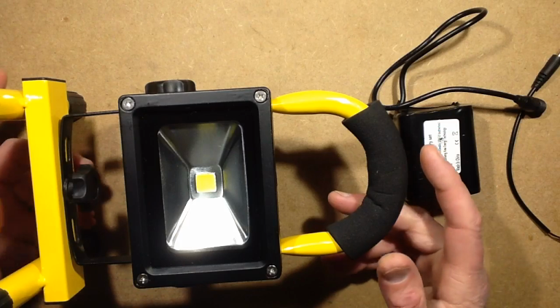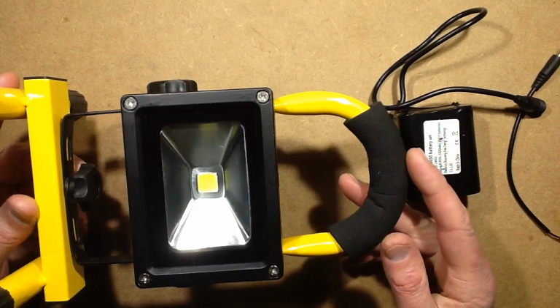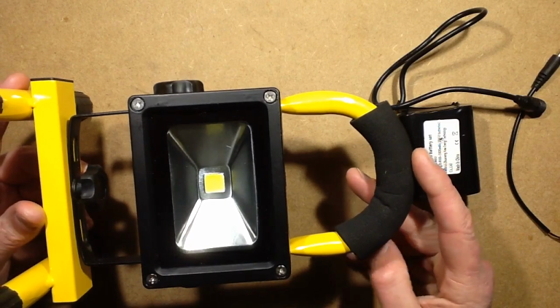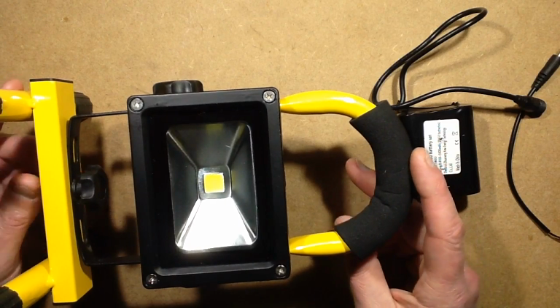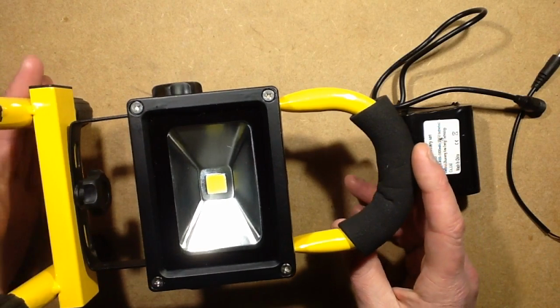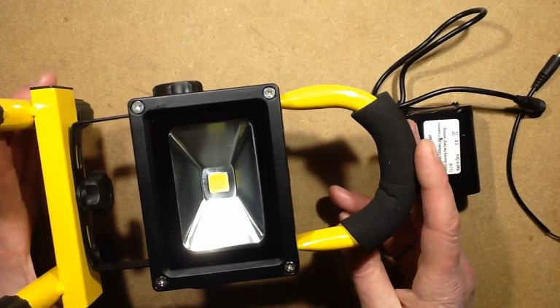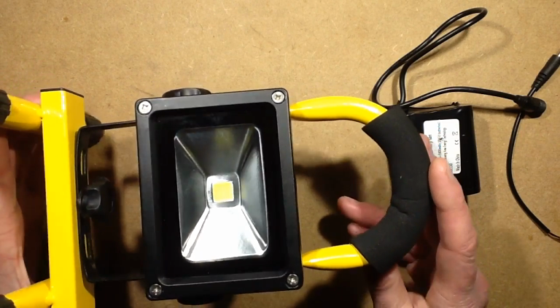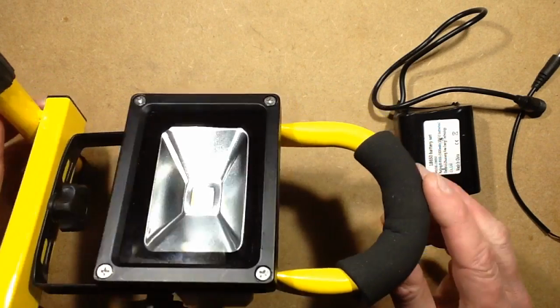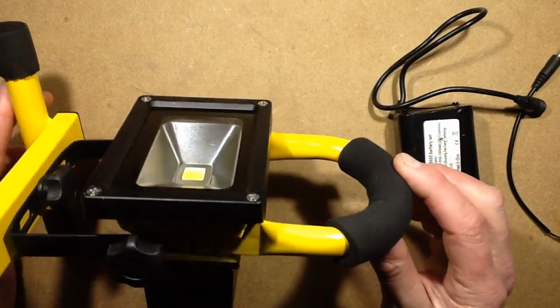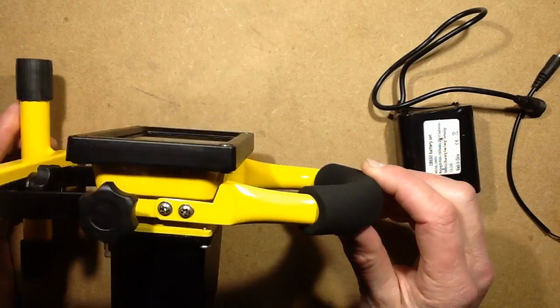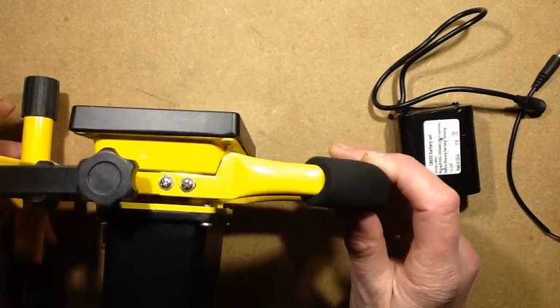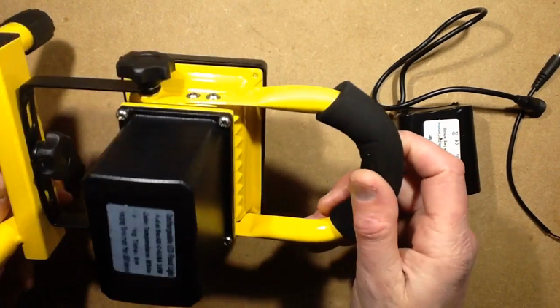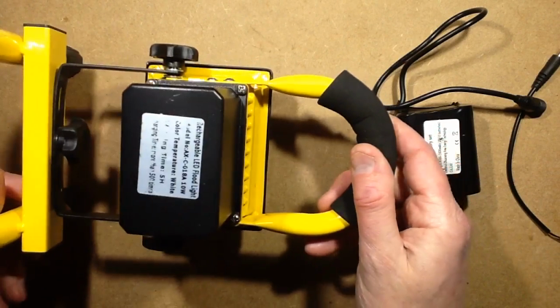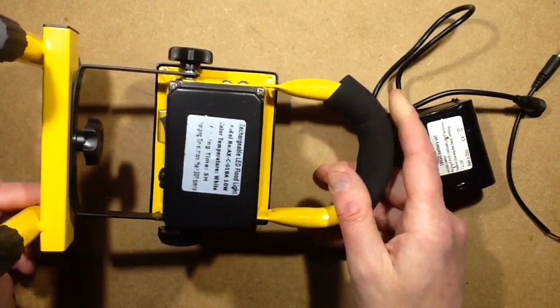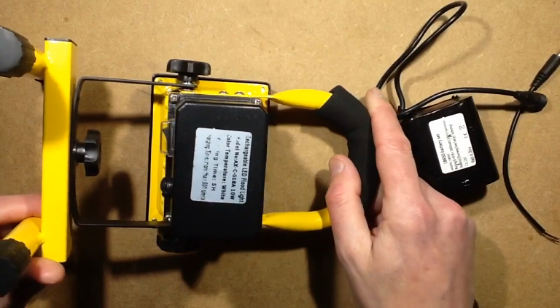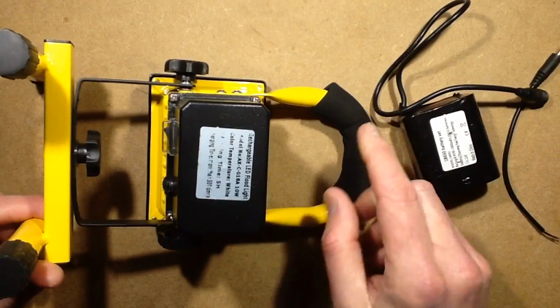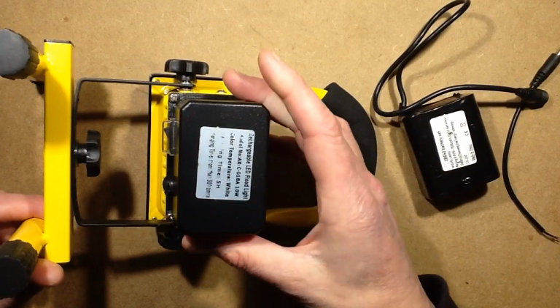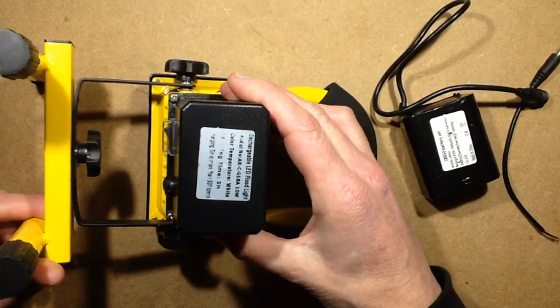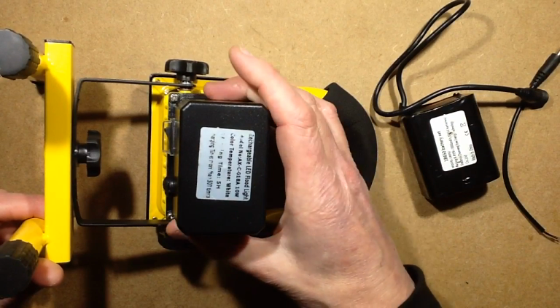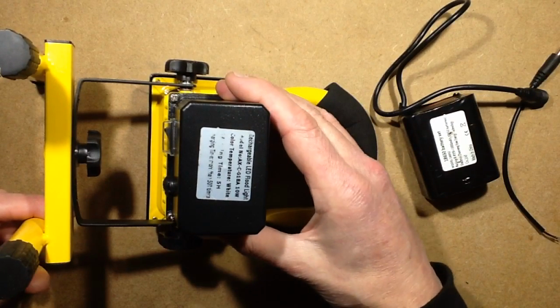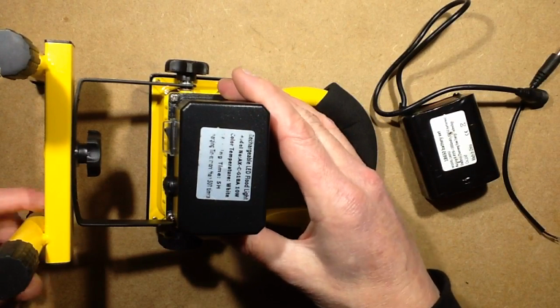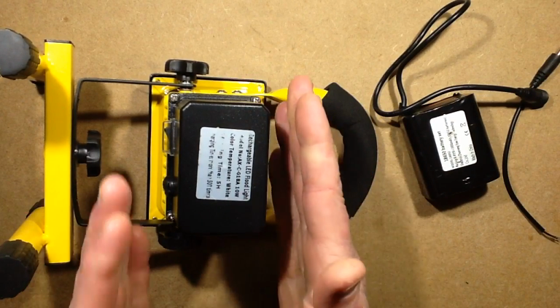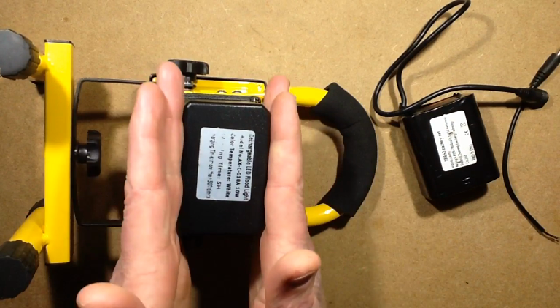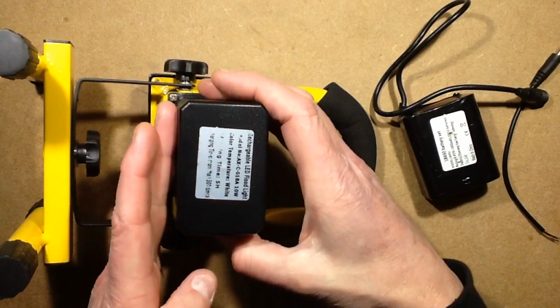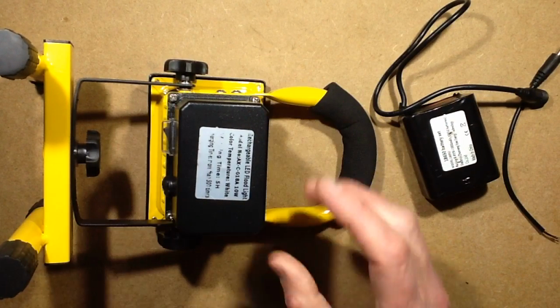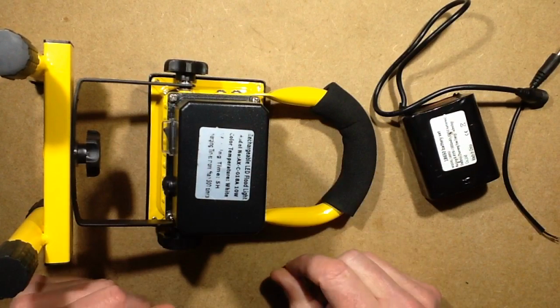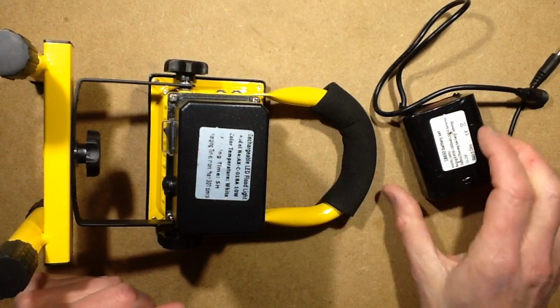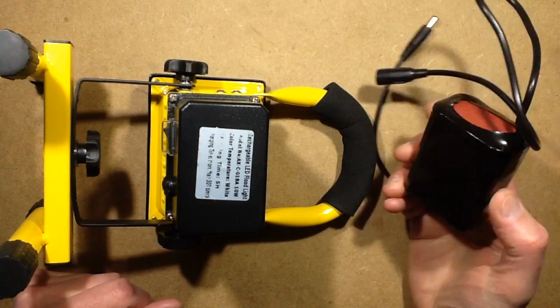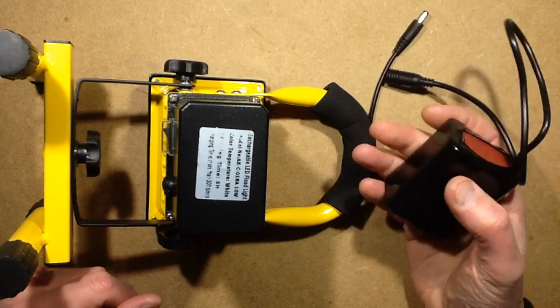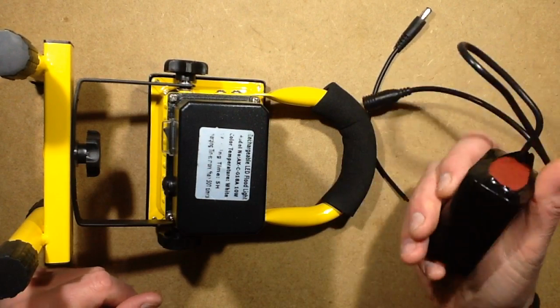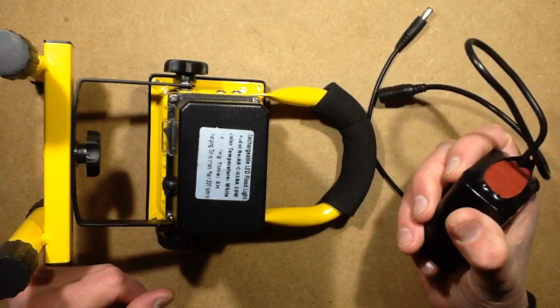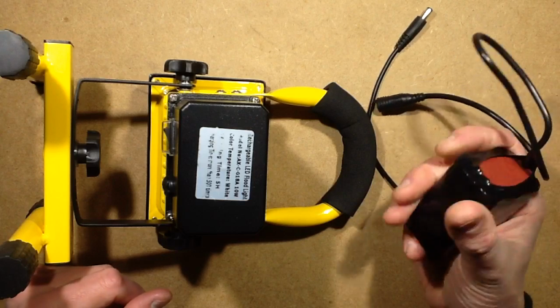I quite like these work lights, but they are slightly disappointing in the sense that when you open them up, there's only two 18650 cells inside, especially when there's so much space. So I was thinking, just how much could I fit in?